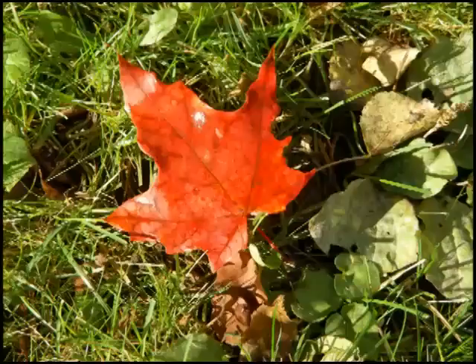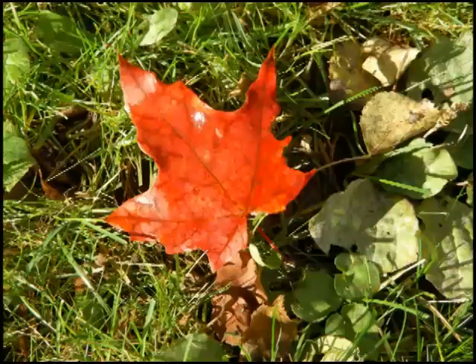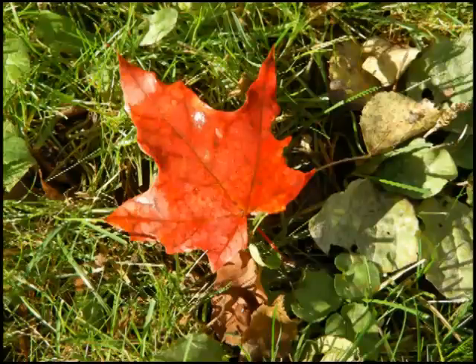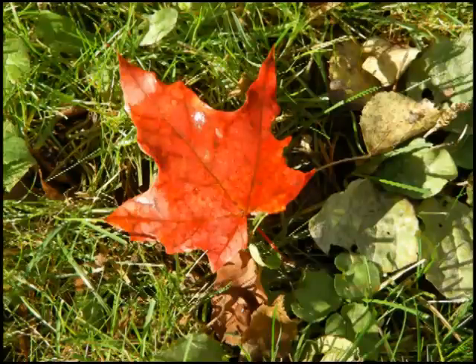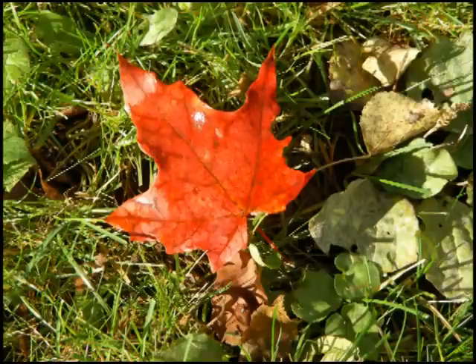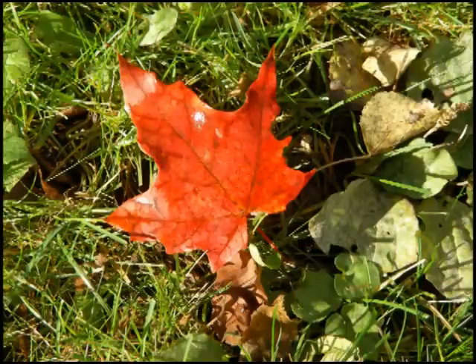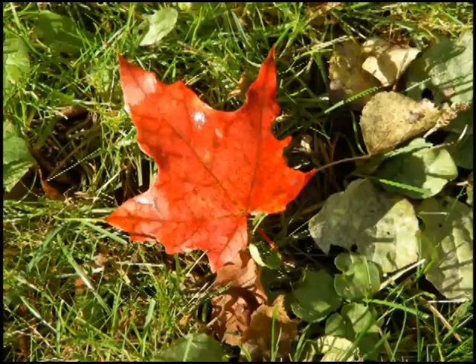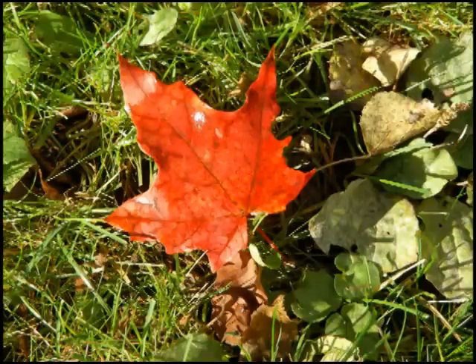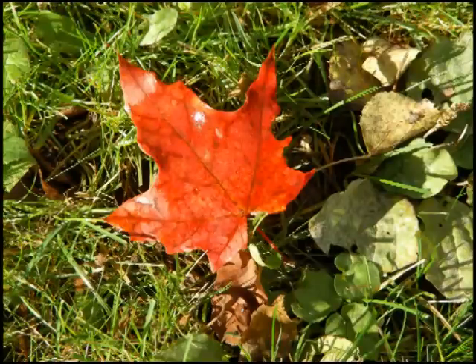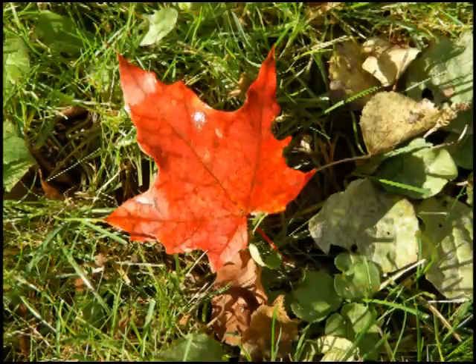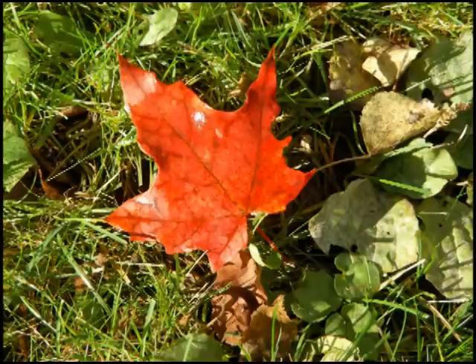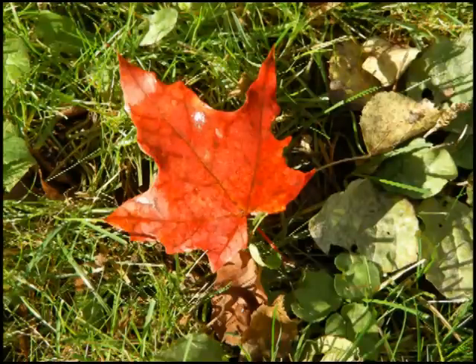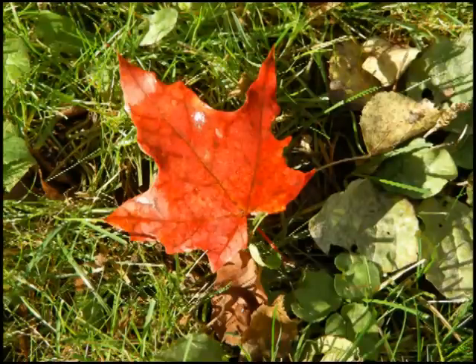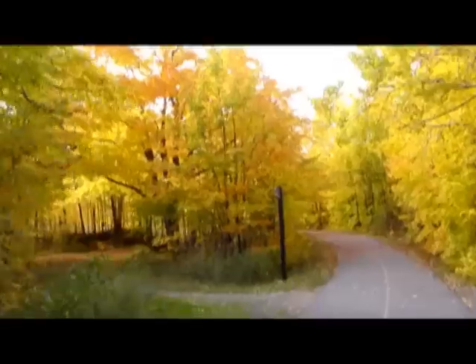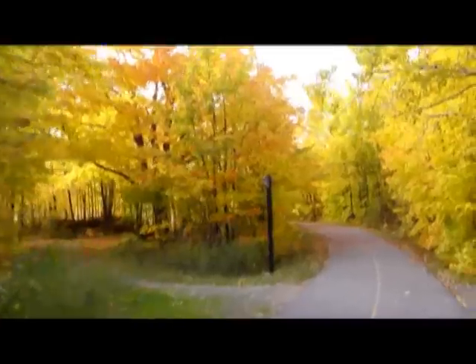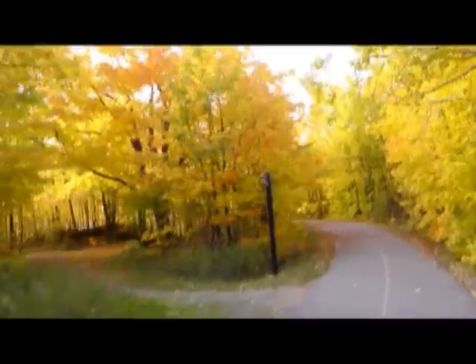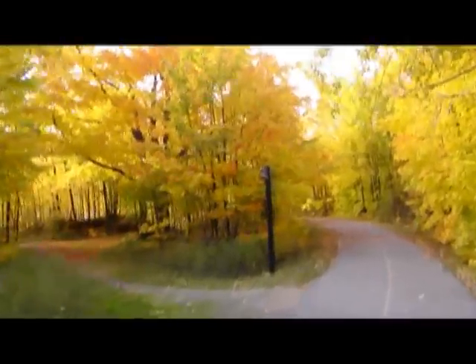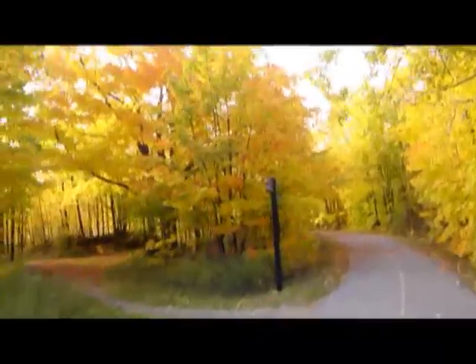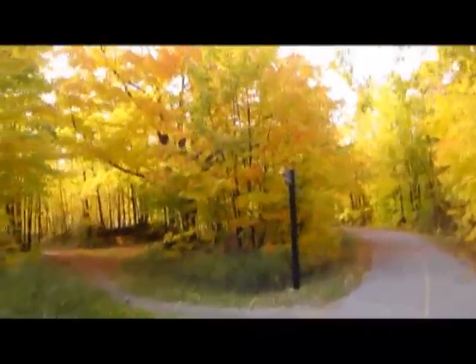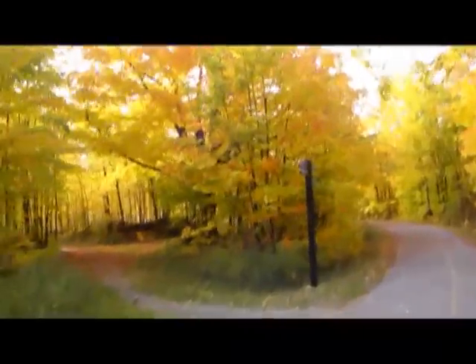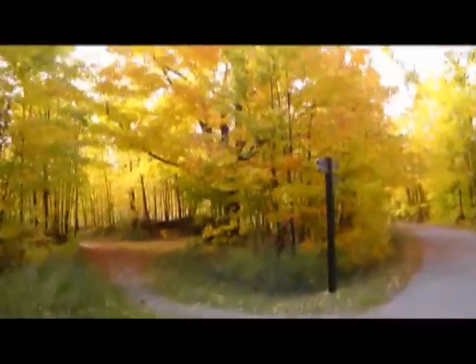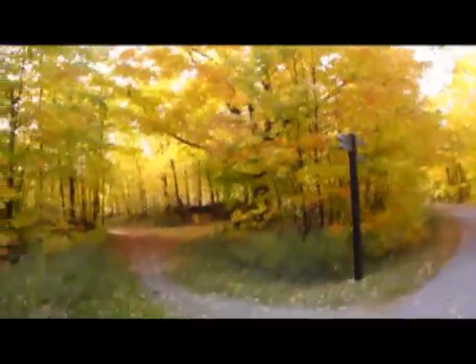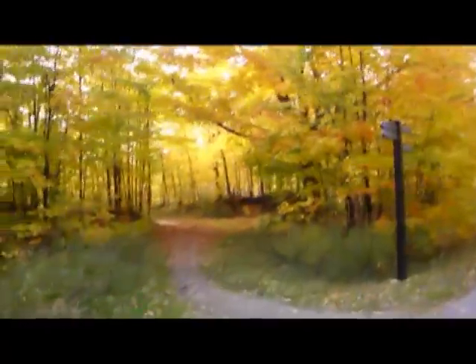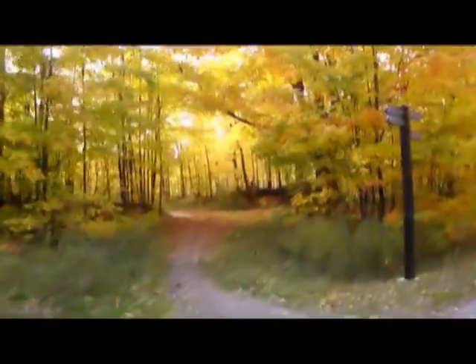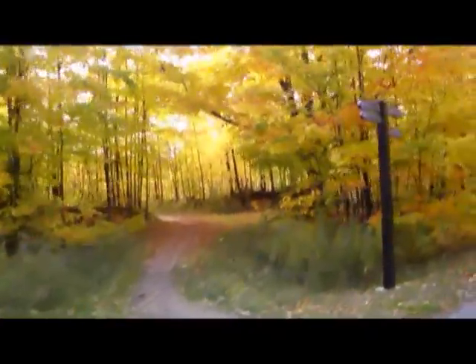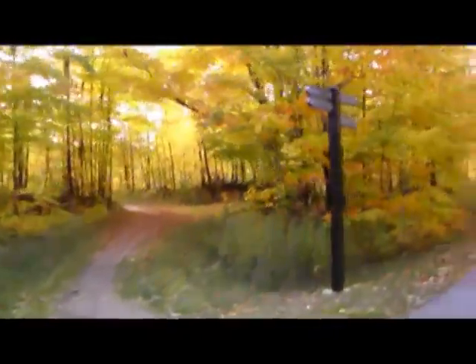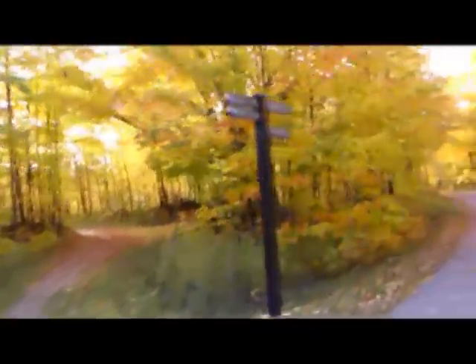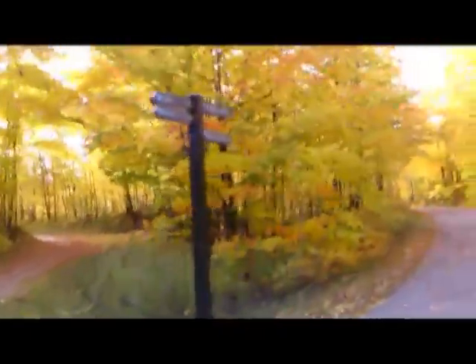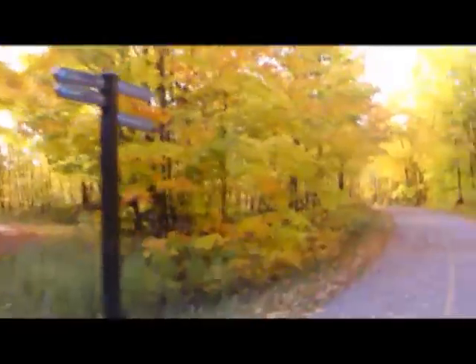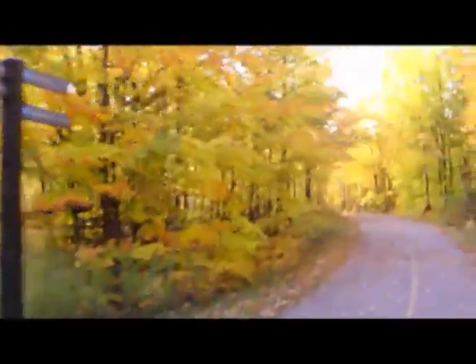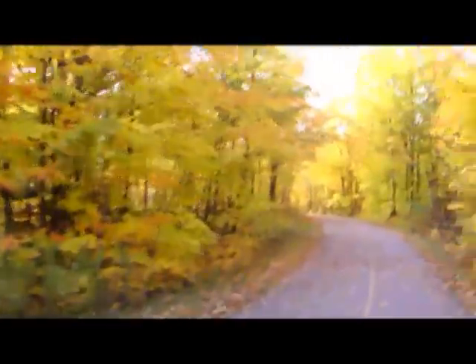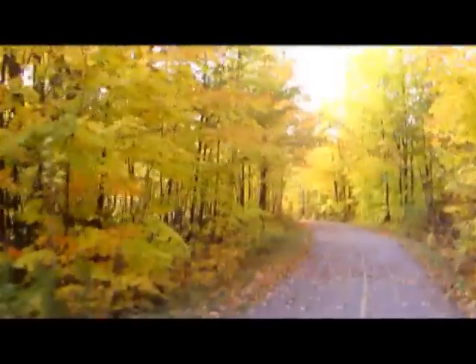The red leaves of the Gatineau Hills get their color in a different way, and it's this color that makes some years flamingly gorgeous, and others just bright and beautiful.